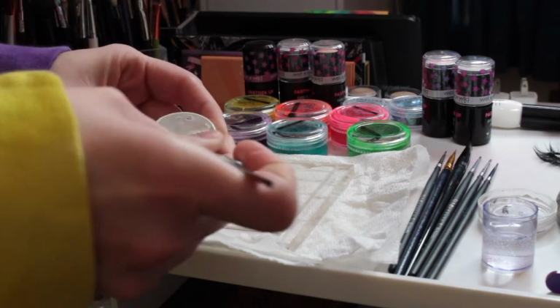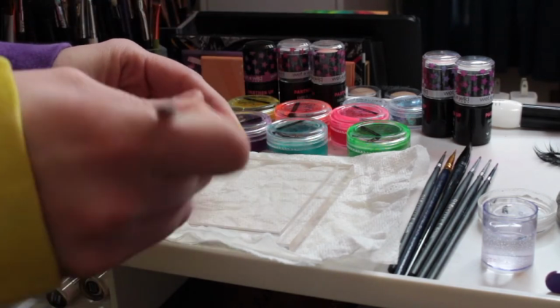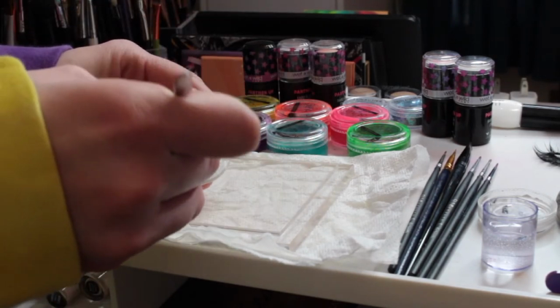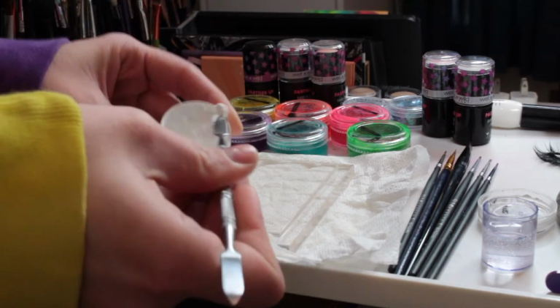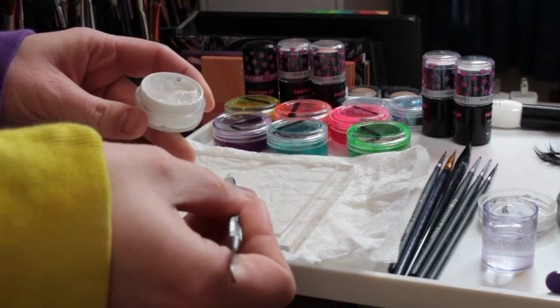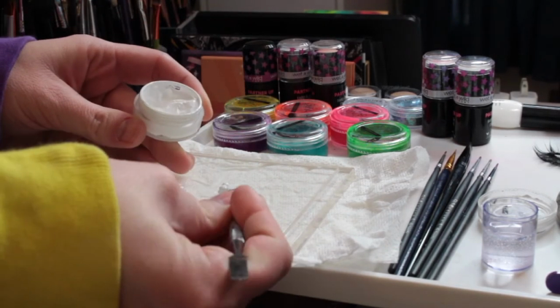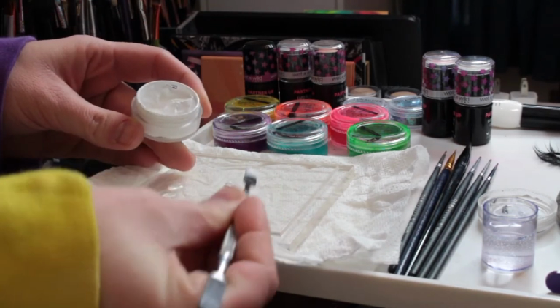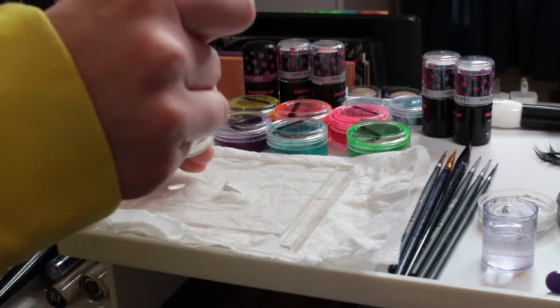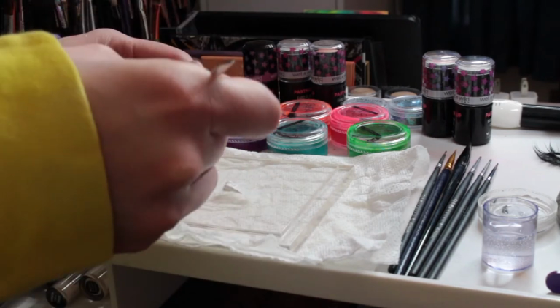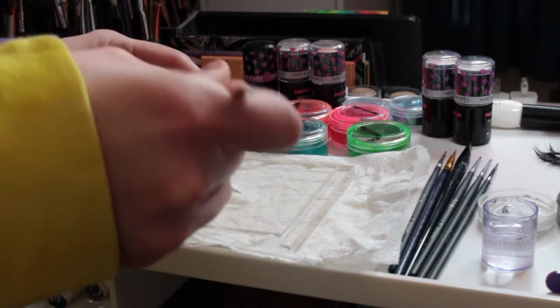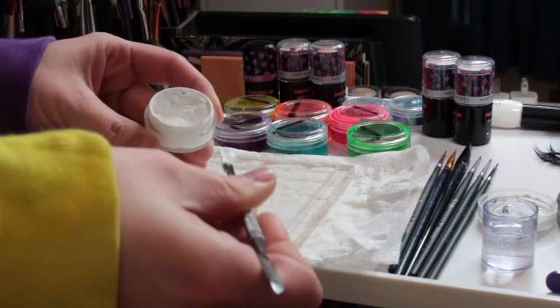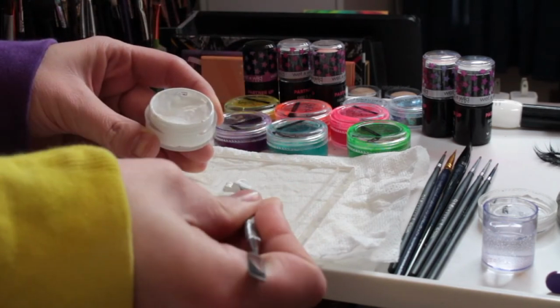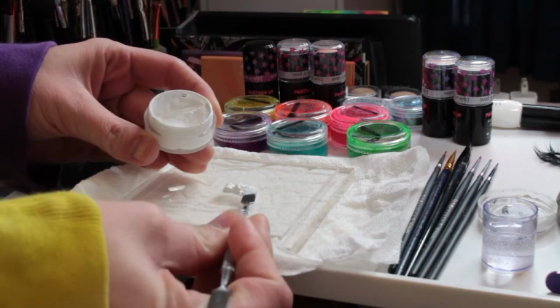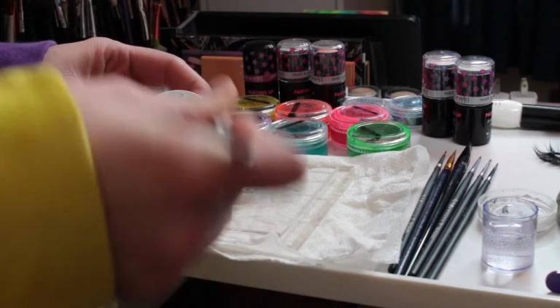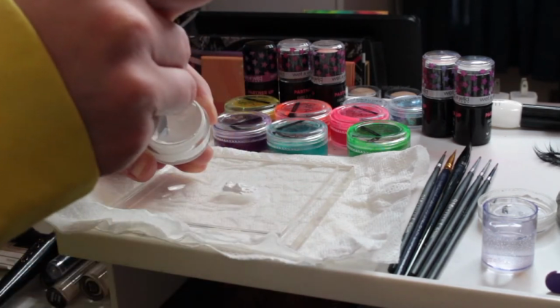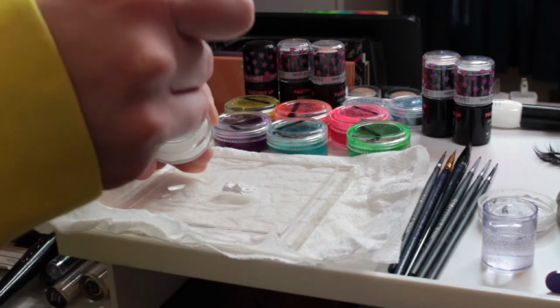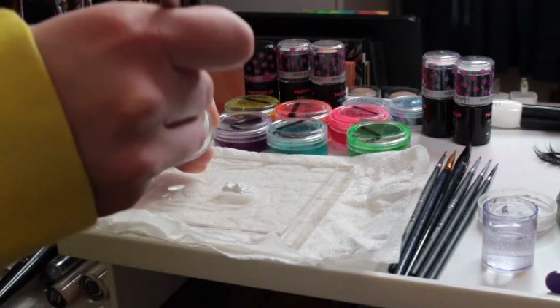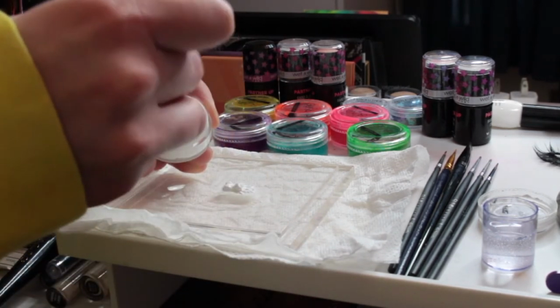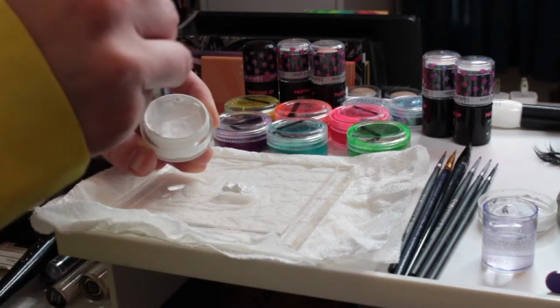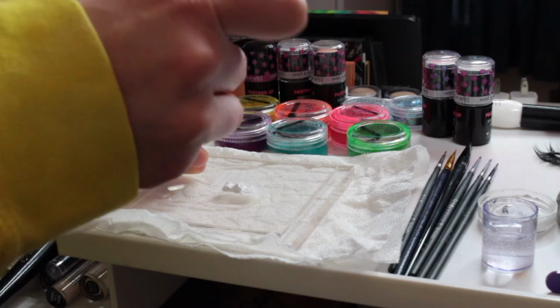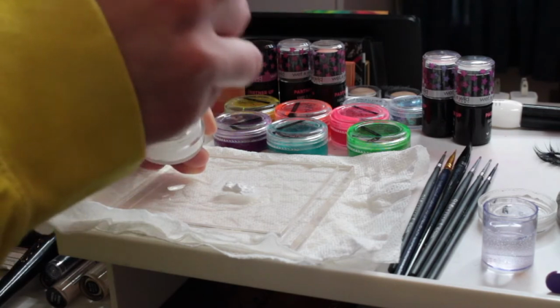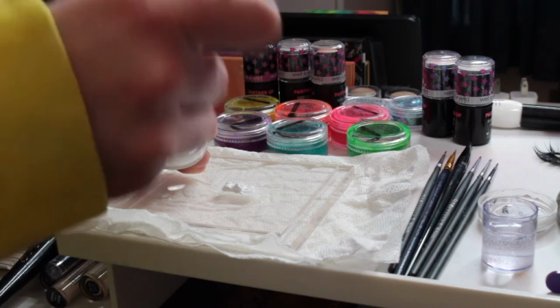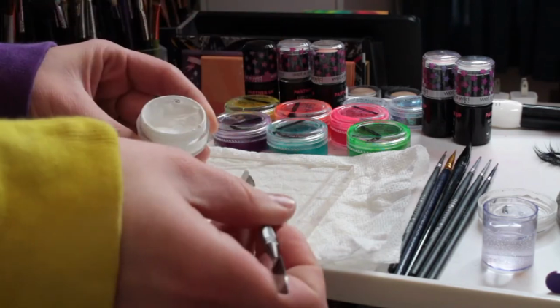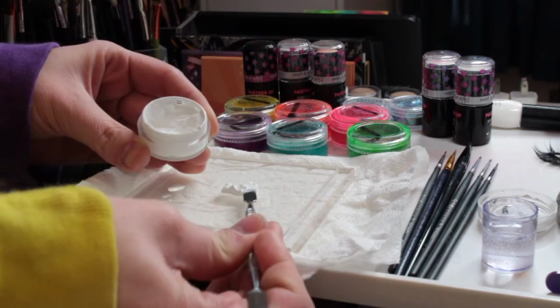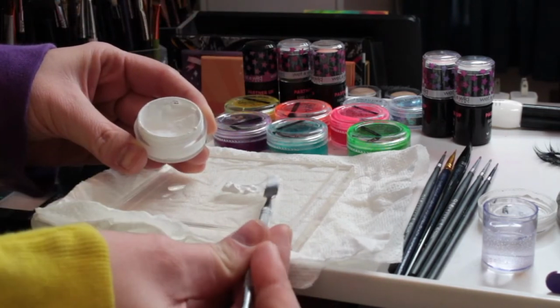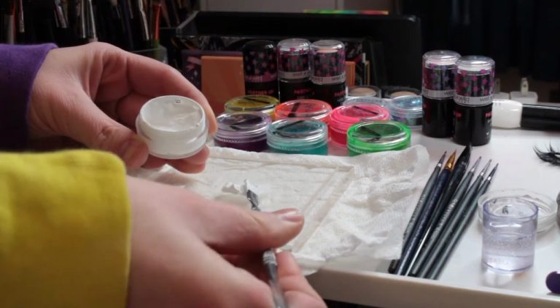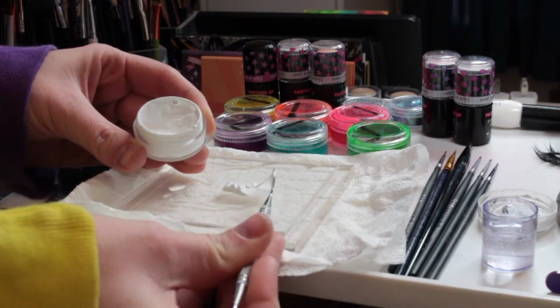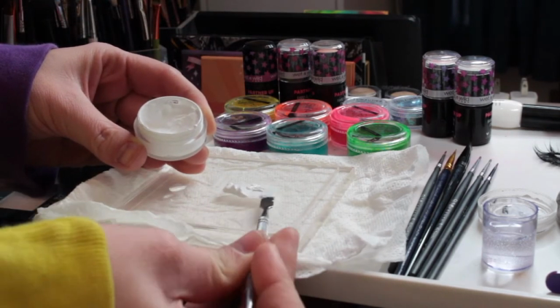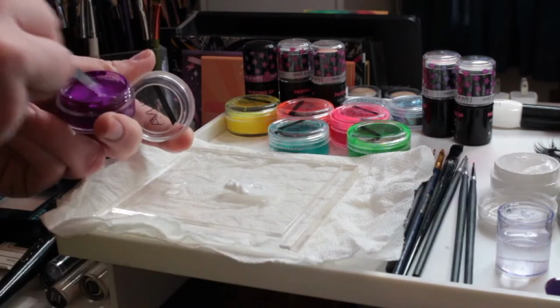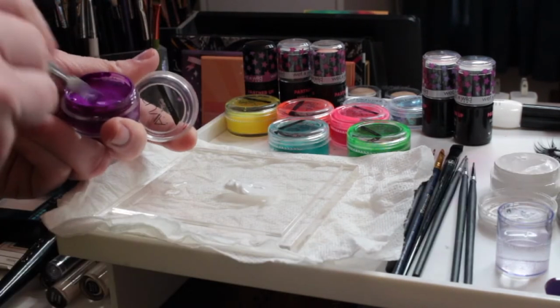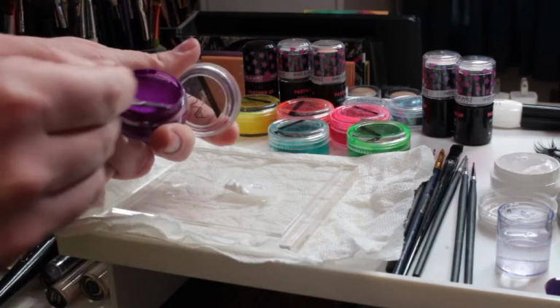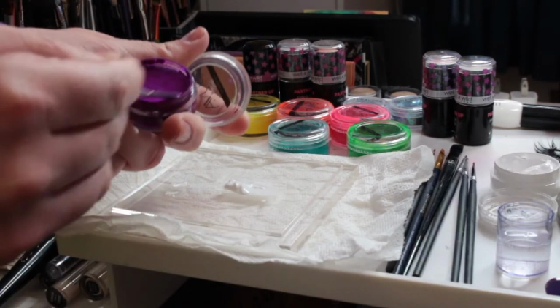I'm placing them on a little mixing tray — you can use a plate. So I'm adding the water into the pot and then just mixing it, and then I'm going to be scooping some out and putting it on the palette.